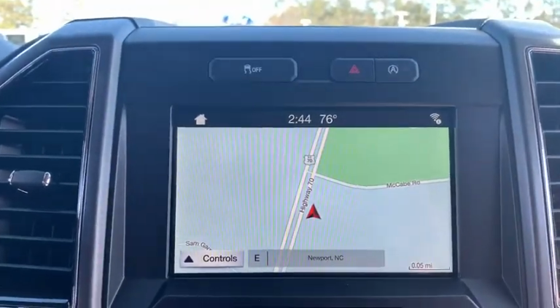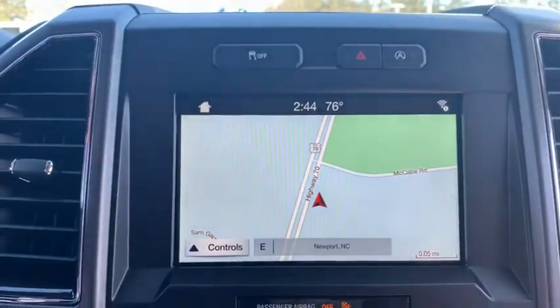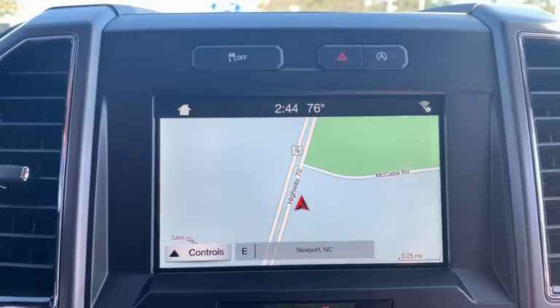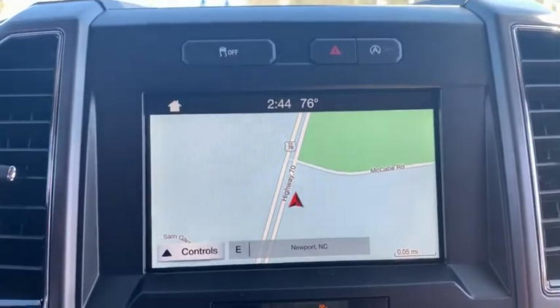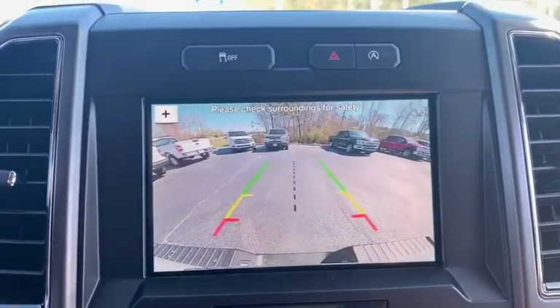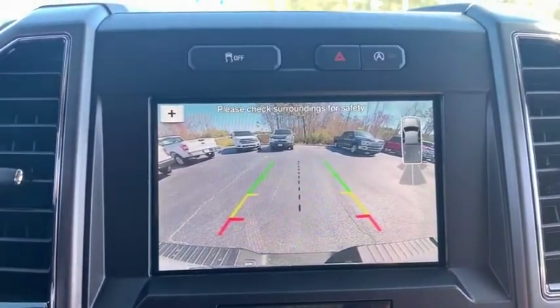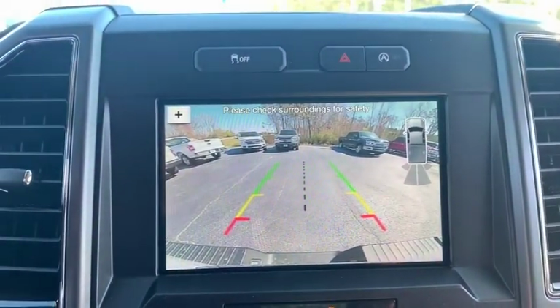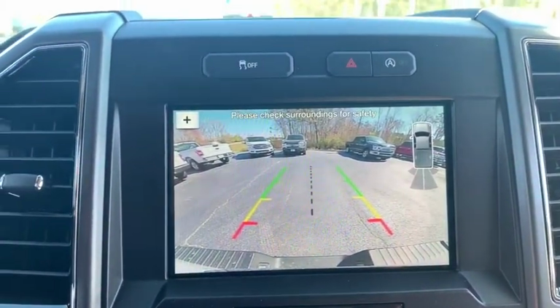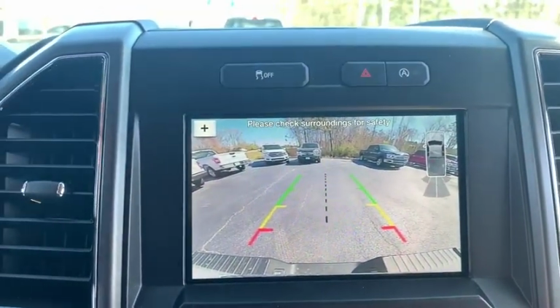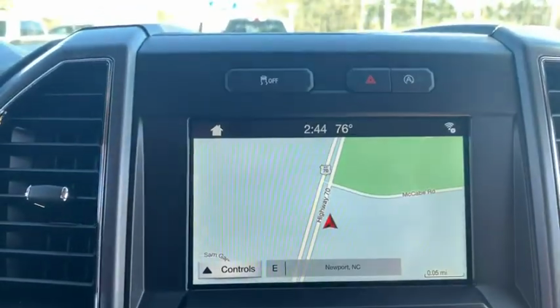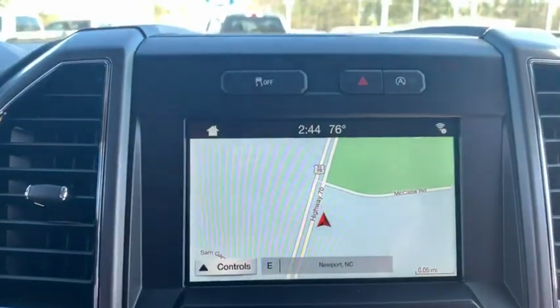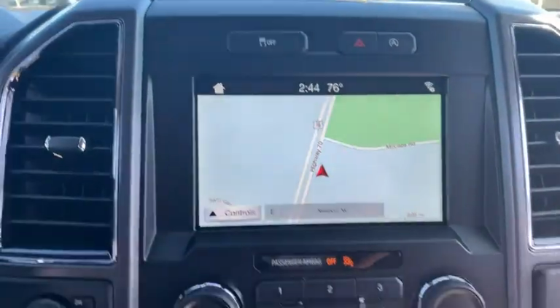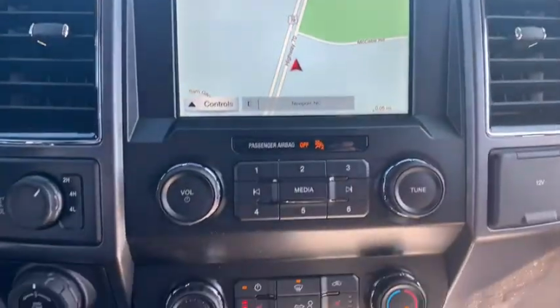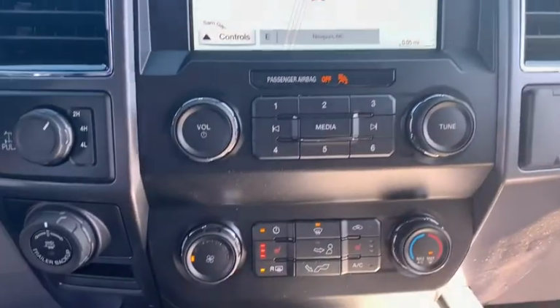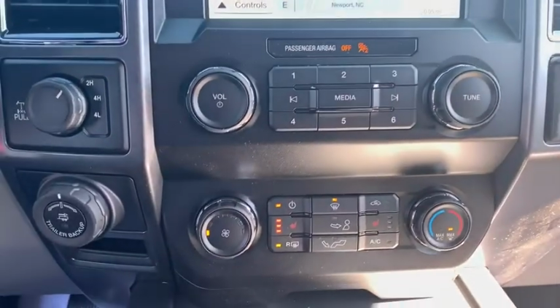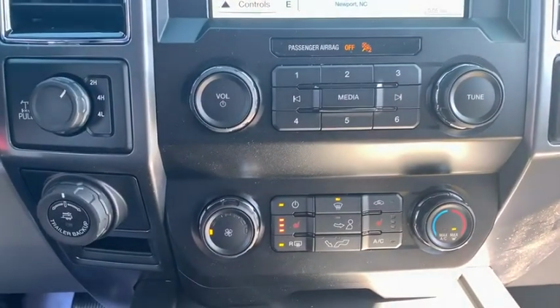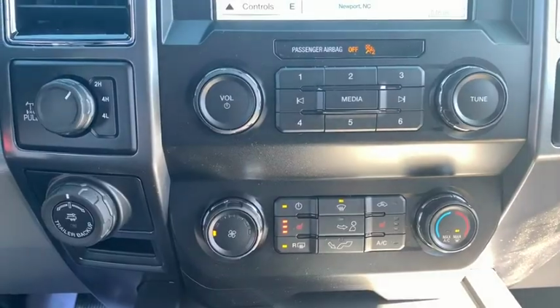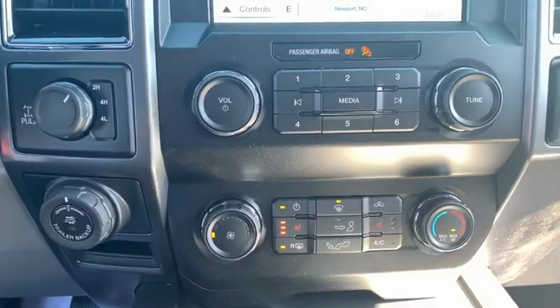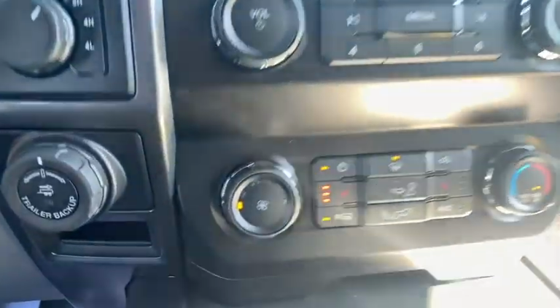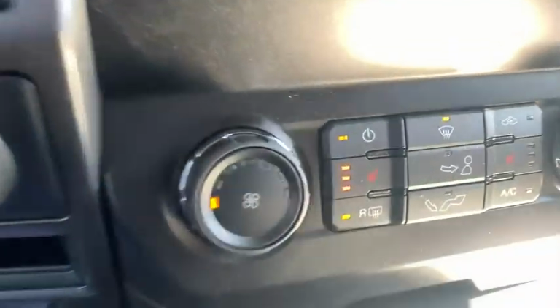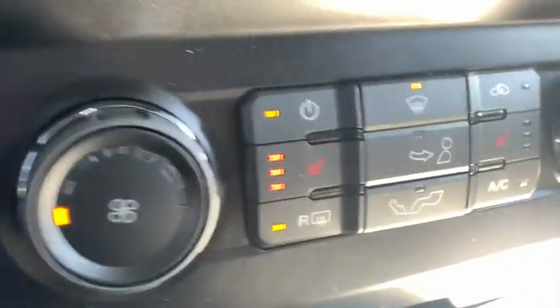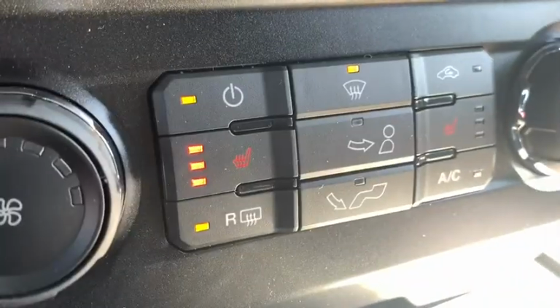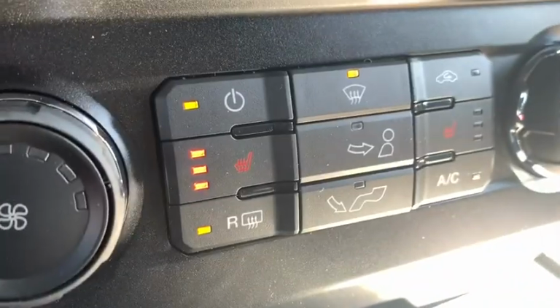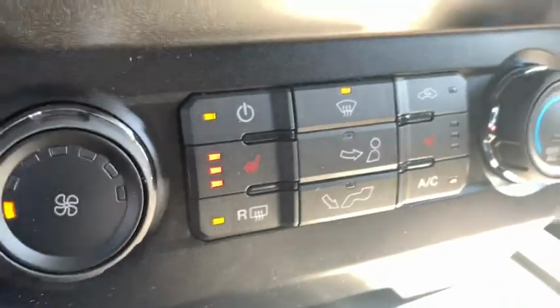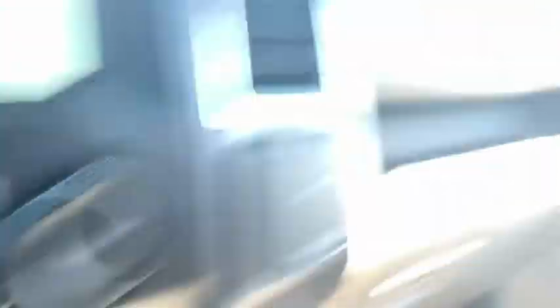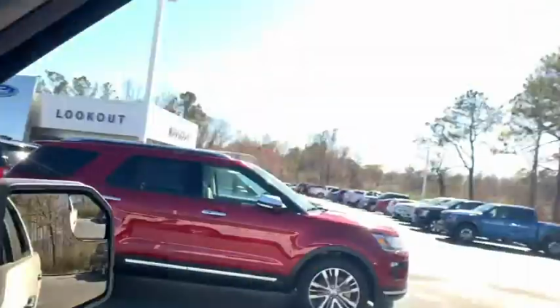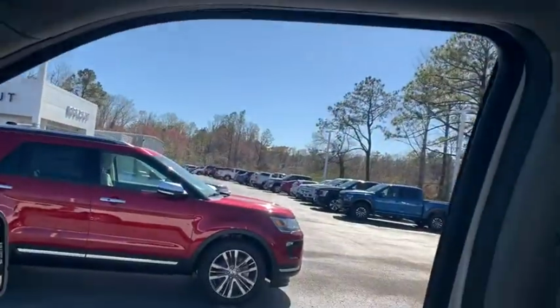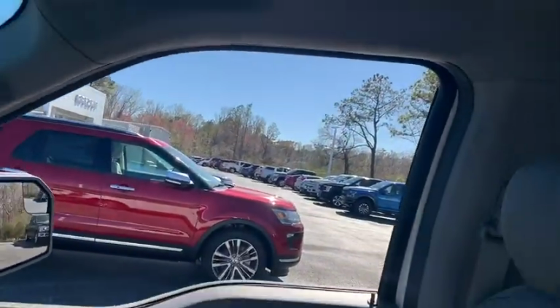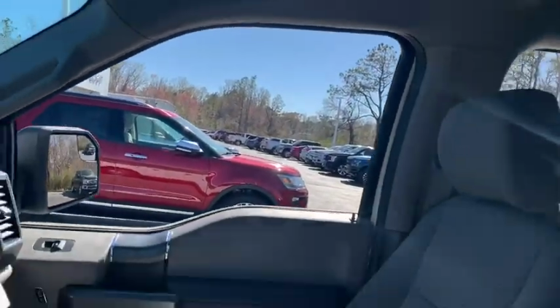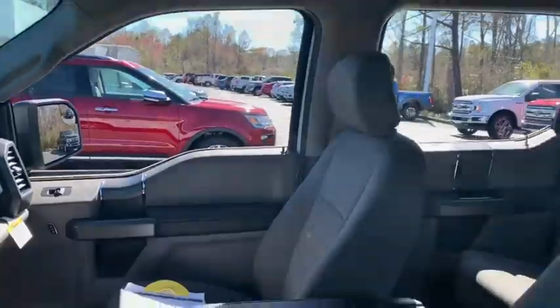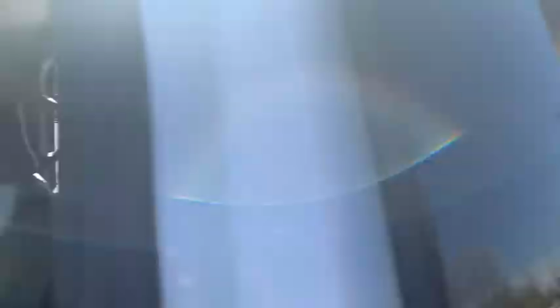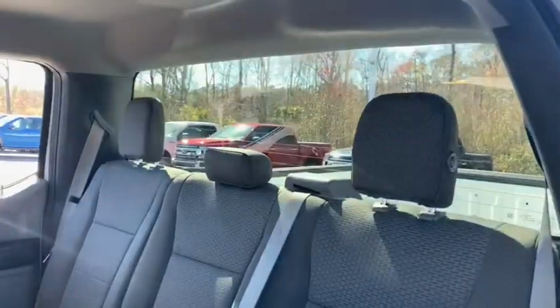Compass, security system, fog lights, electronic stability control, remote keyless entry, brake assist, panic alarm, tachometer, driver vanity mirror, tilt steering wheel, passenger vanity mirror.